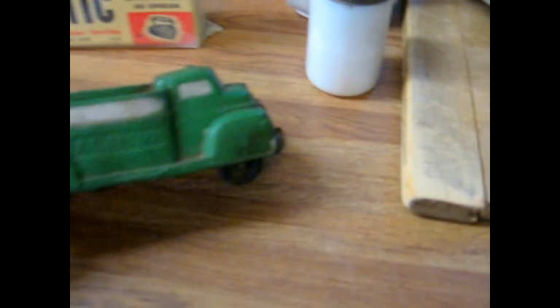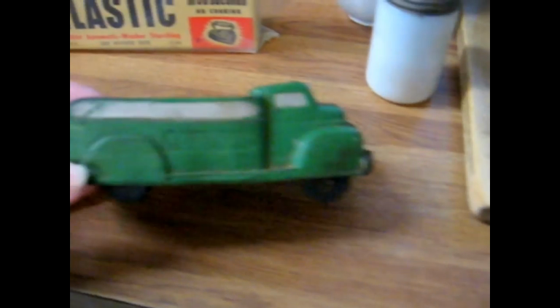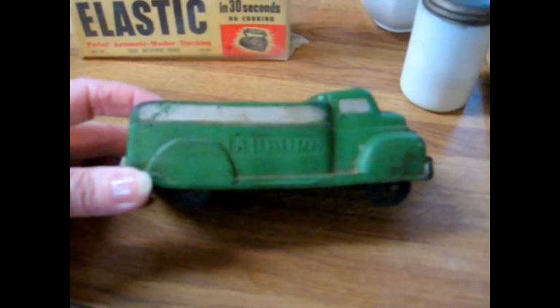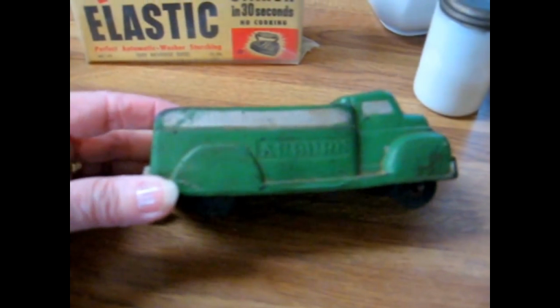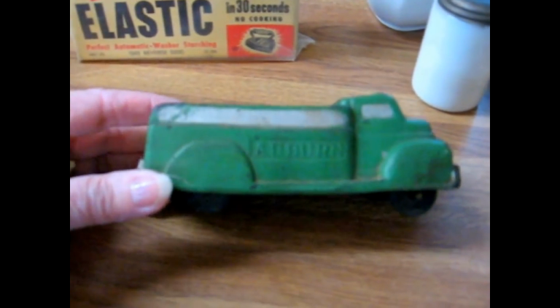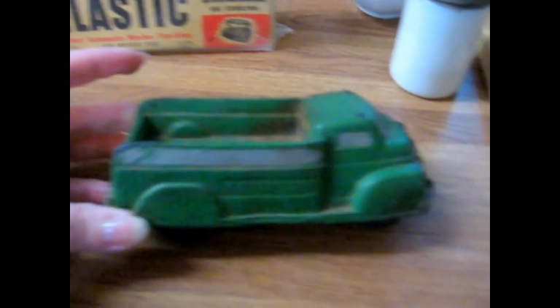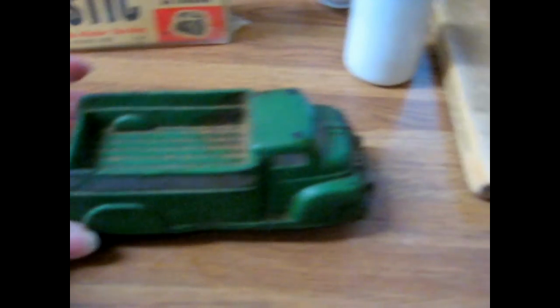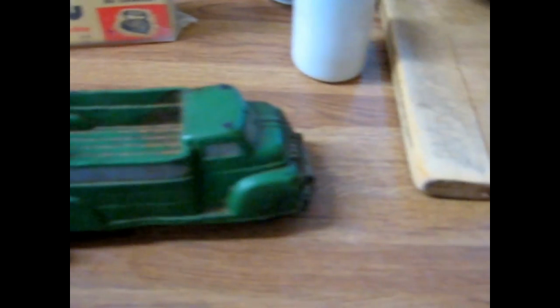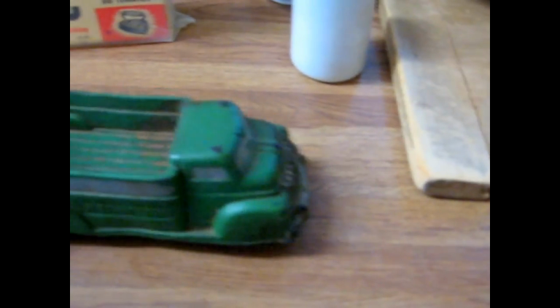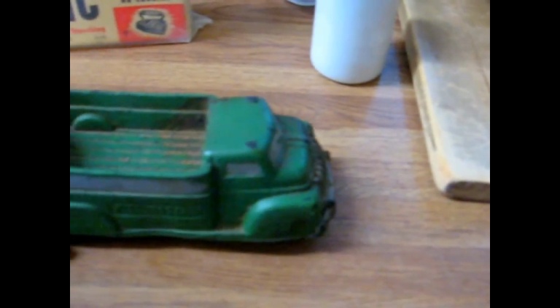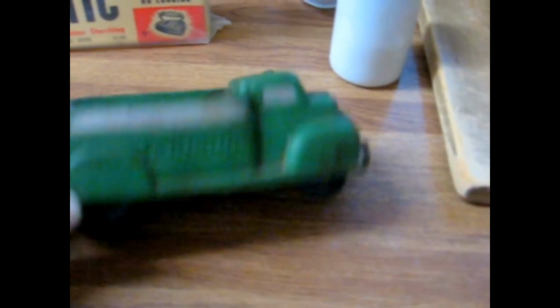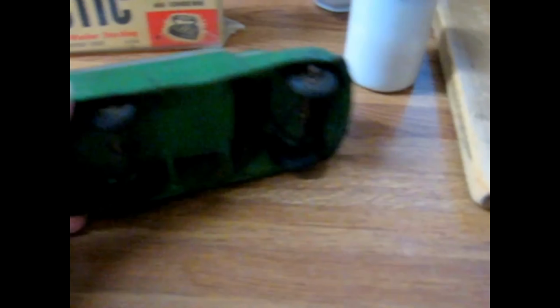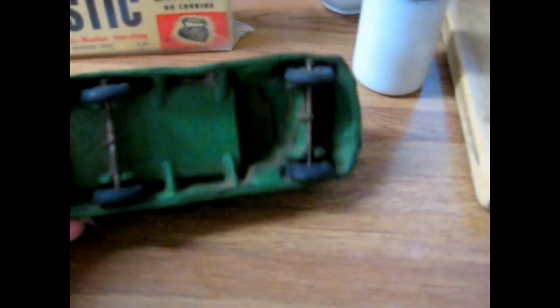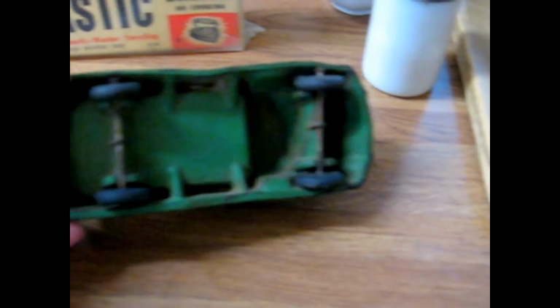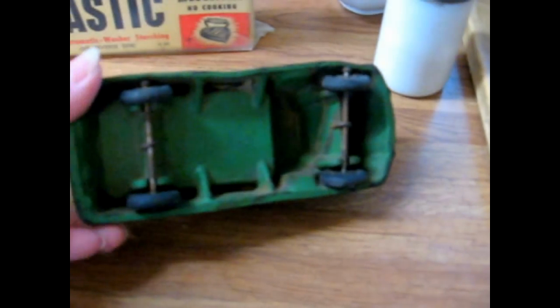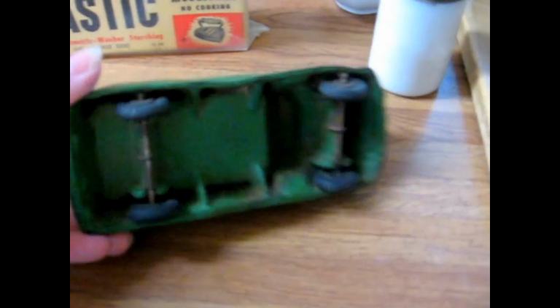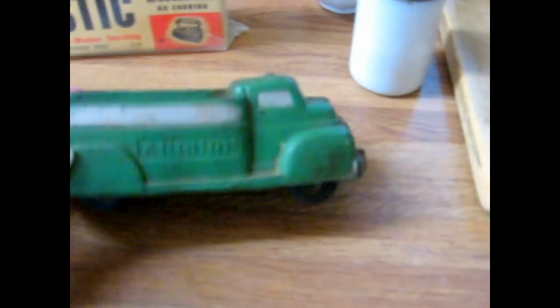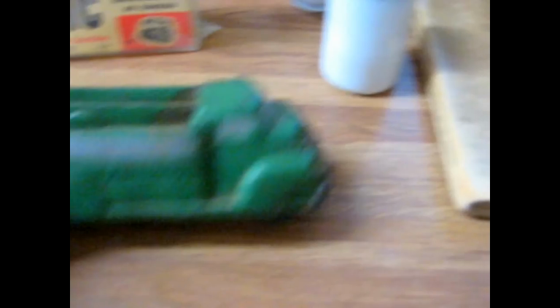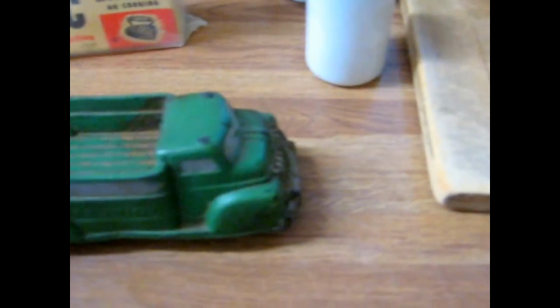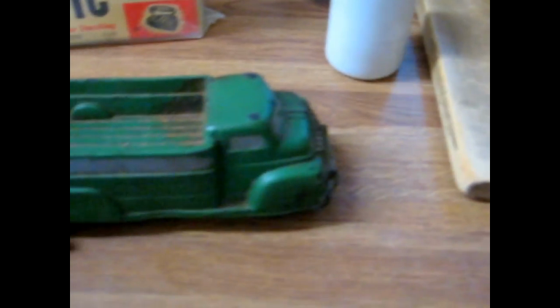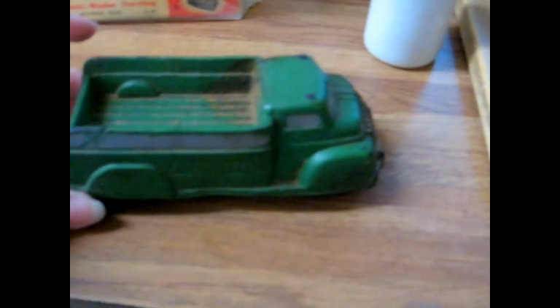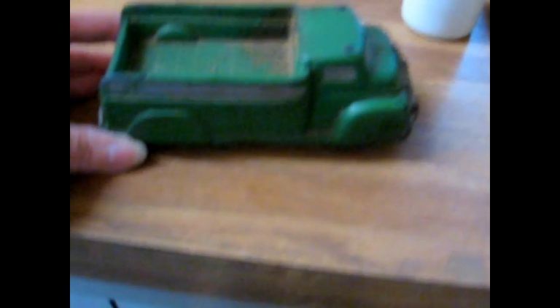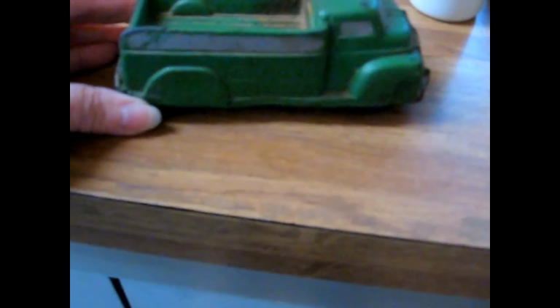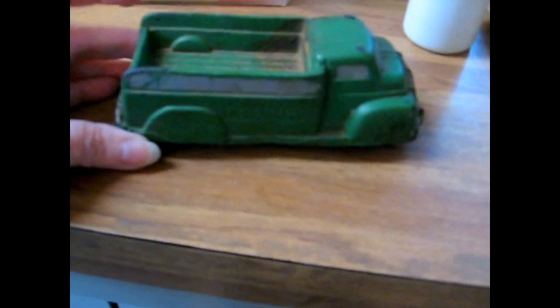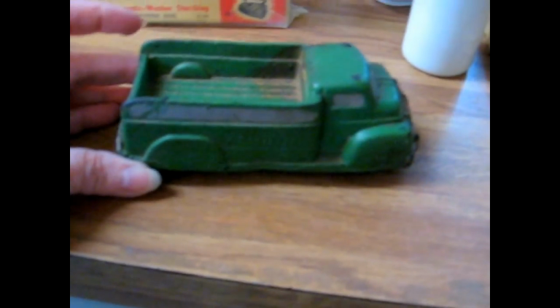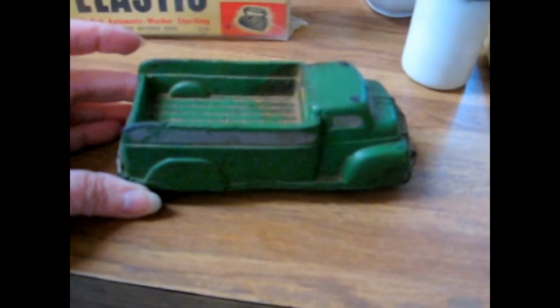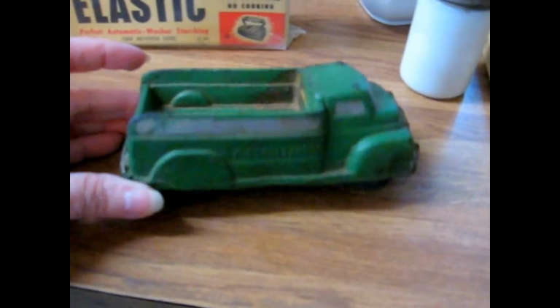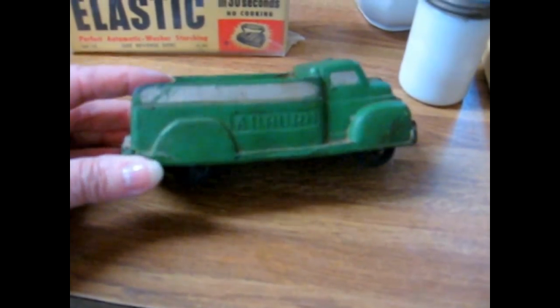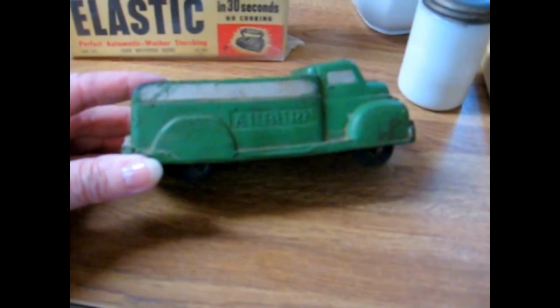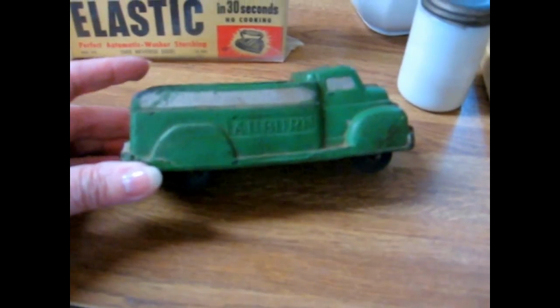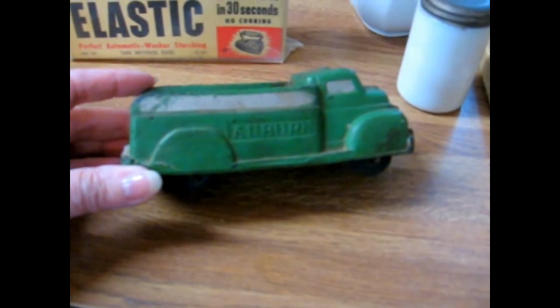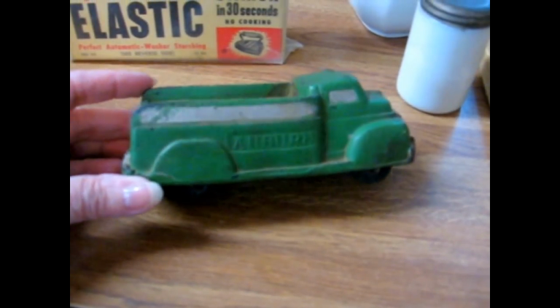Here's an Auburn rubber little dump truck. He's got all of his wheels and he's probably a four-and-a-half to five-inch long little truck. Rubber toys were popular.